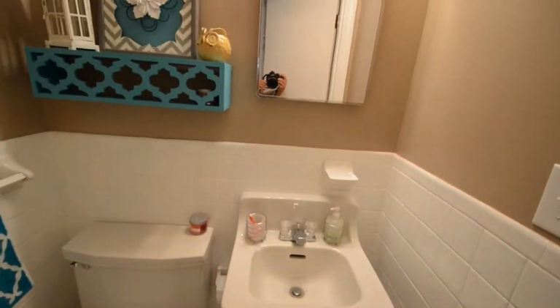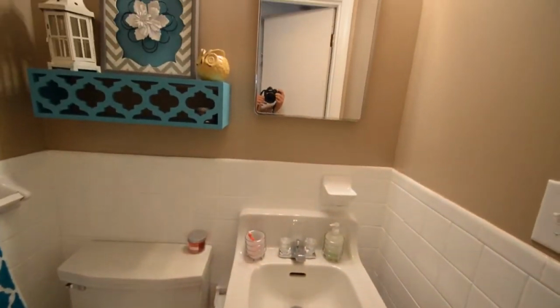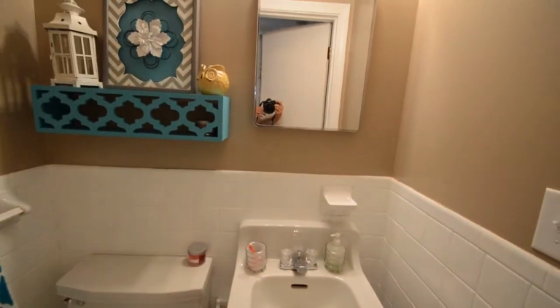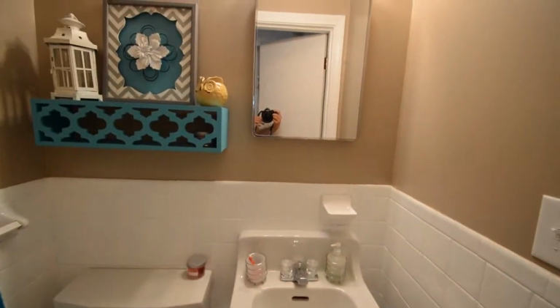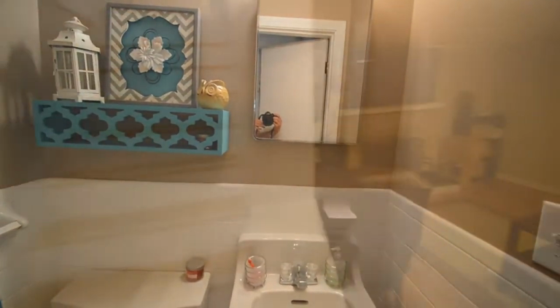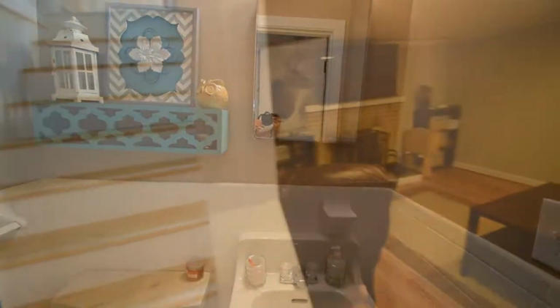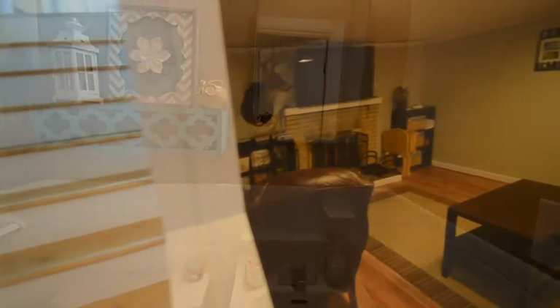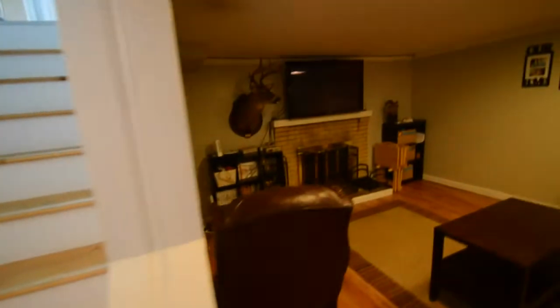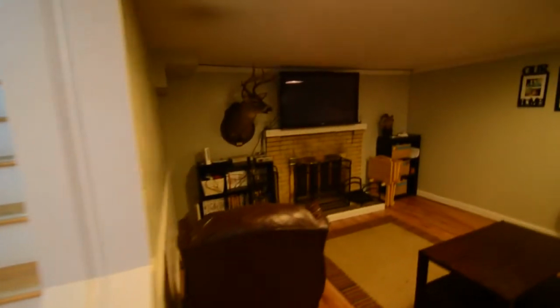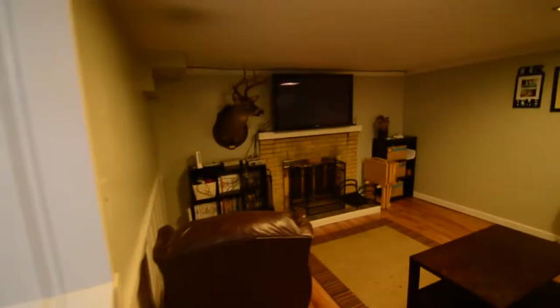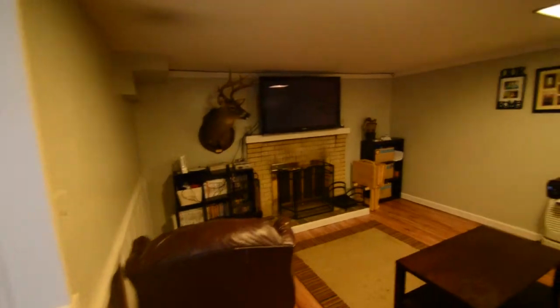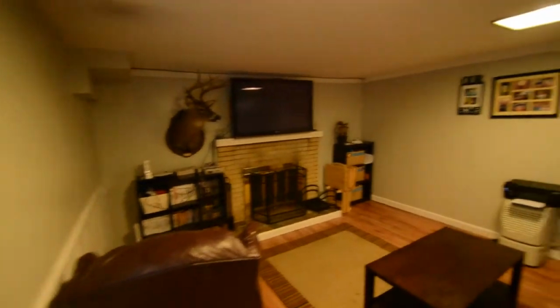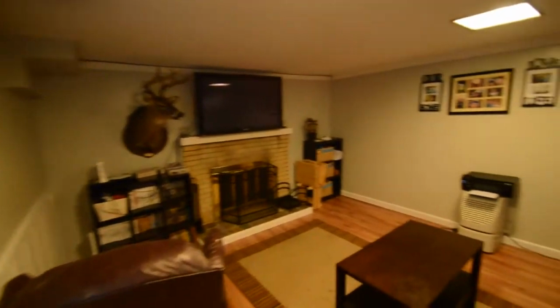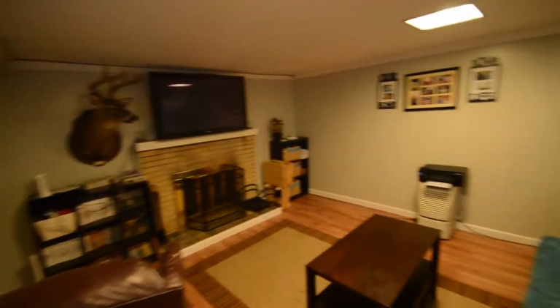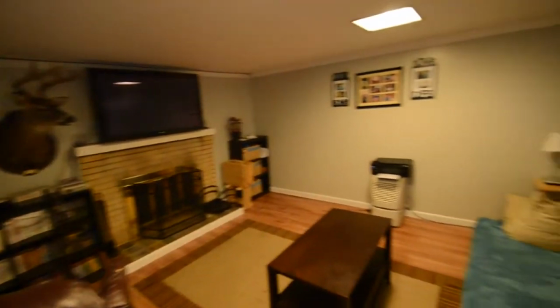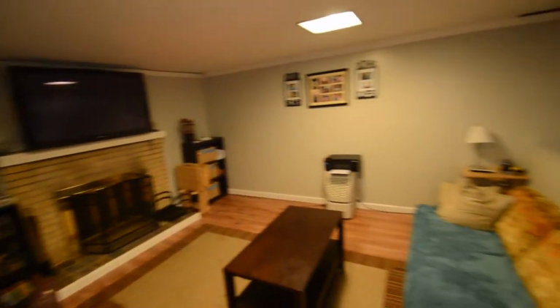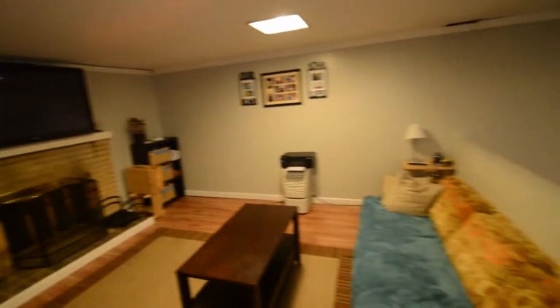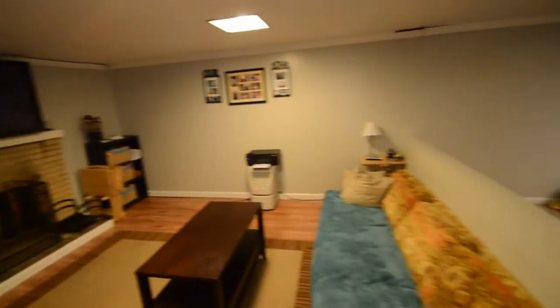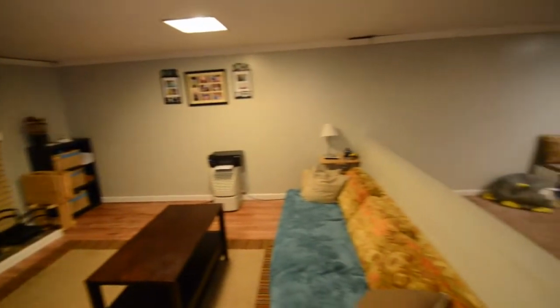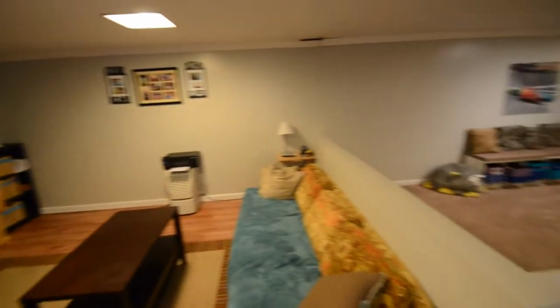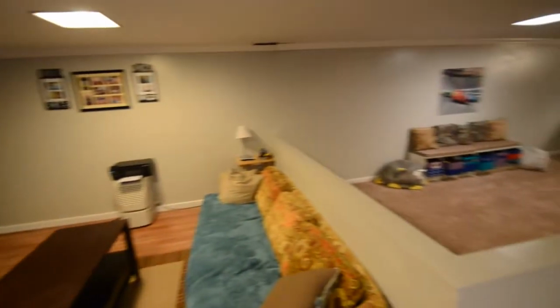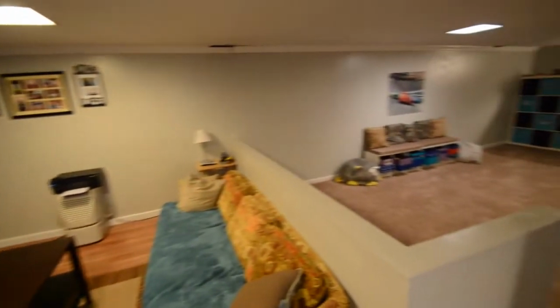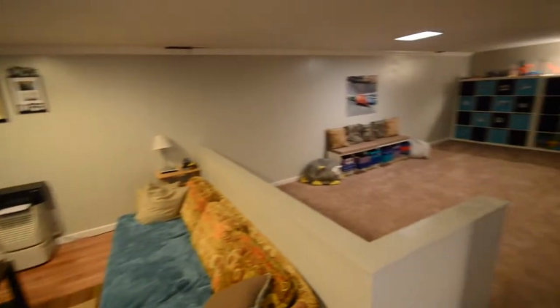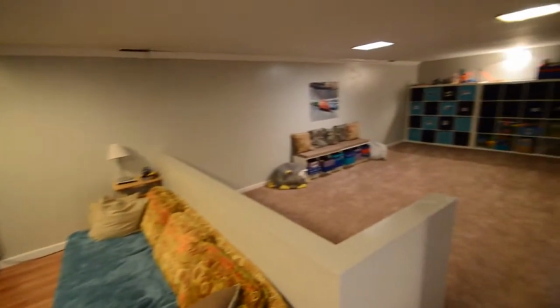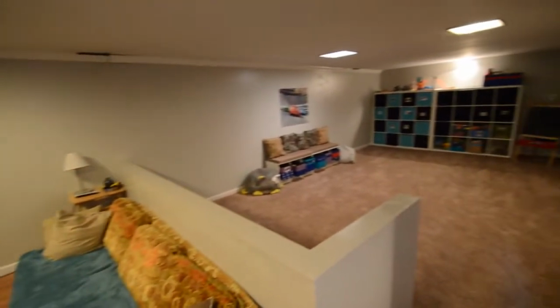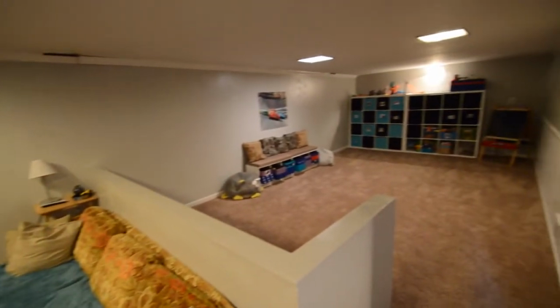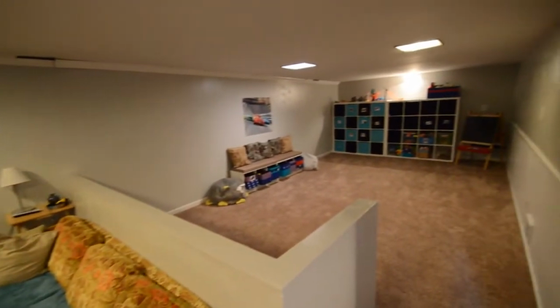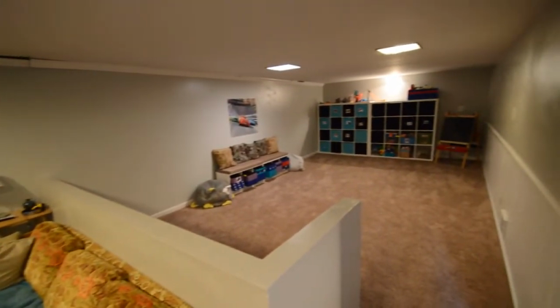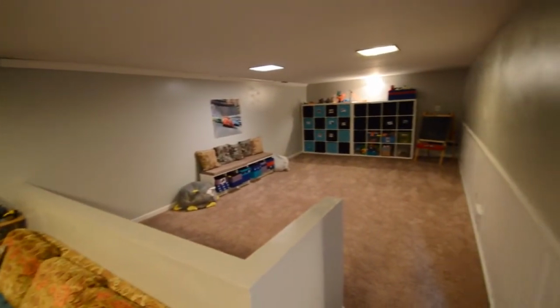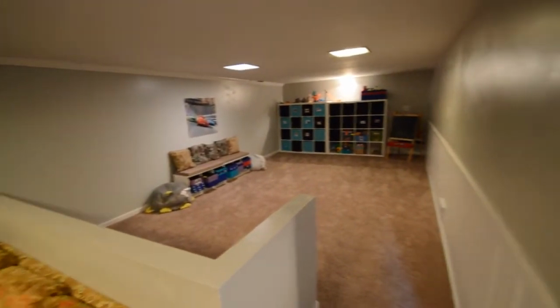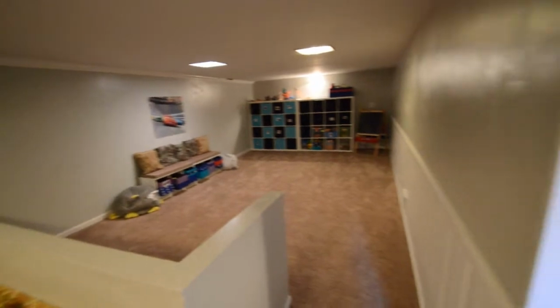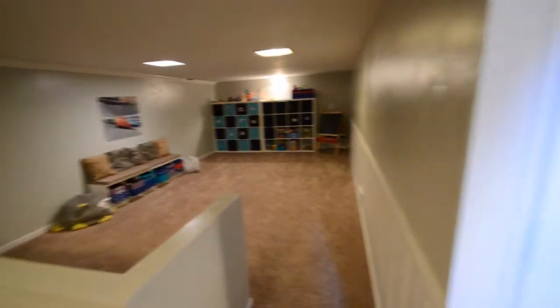Now here is a quick look at the finished basement. And that's new carpet down here.